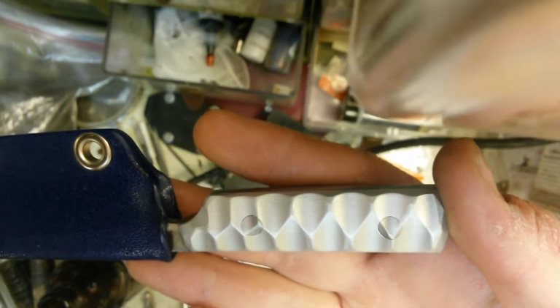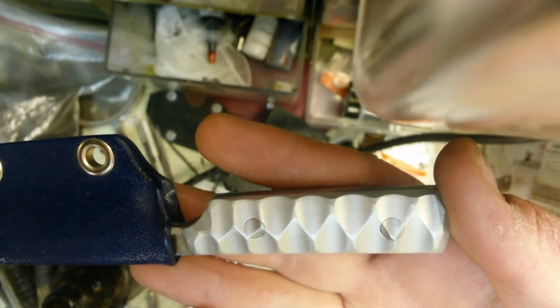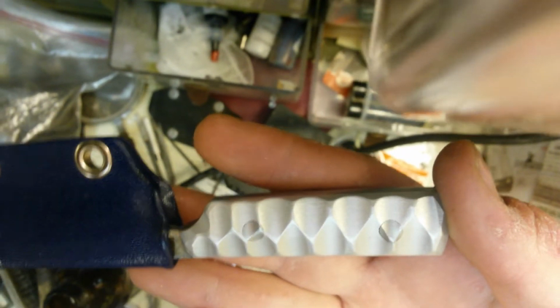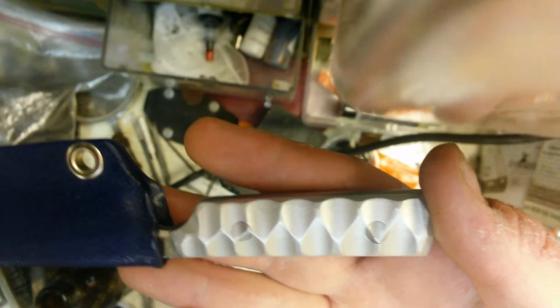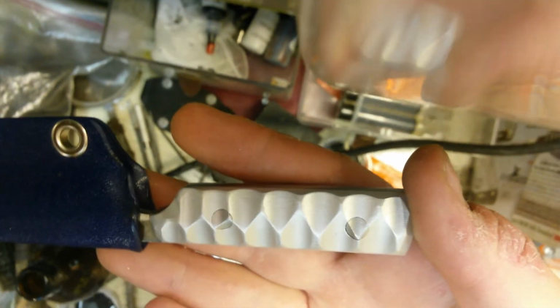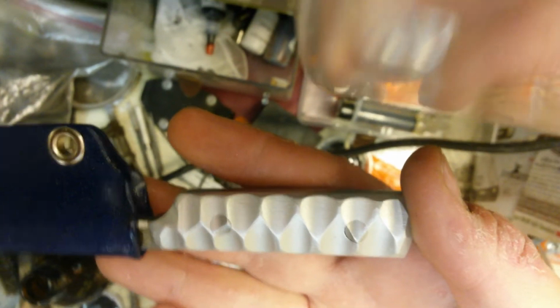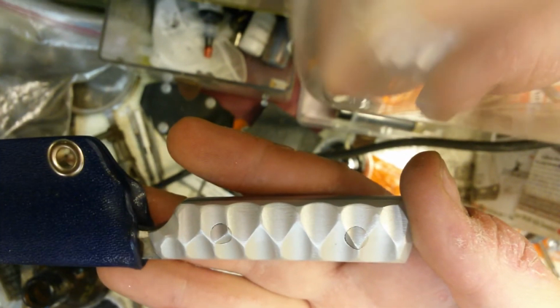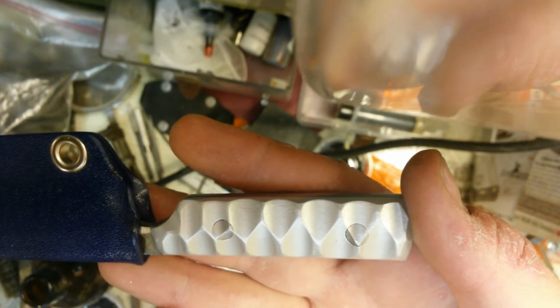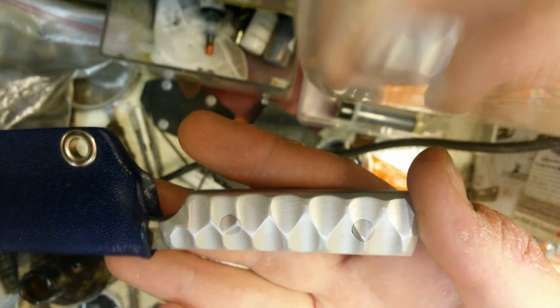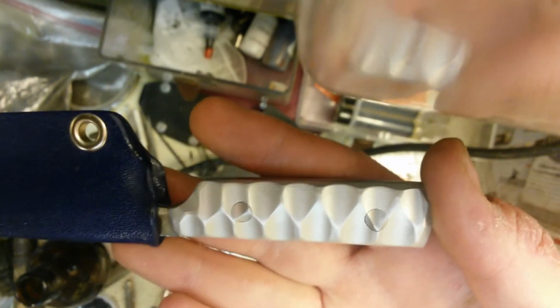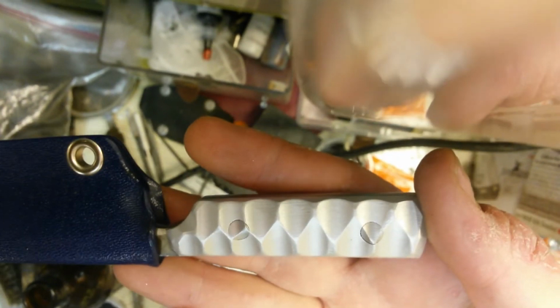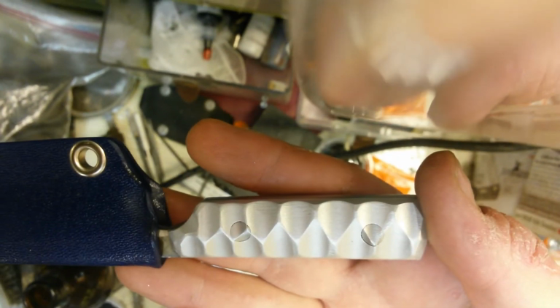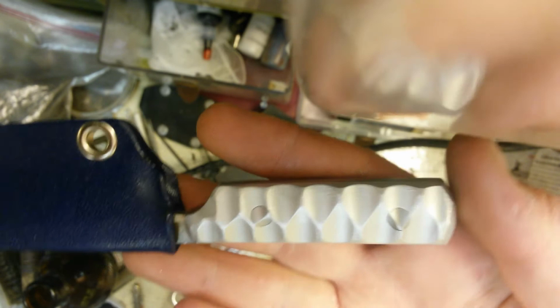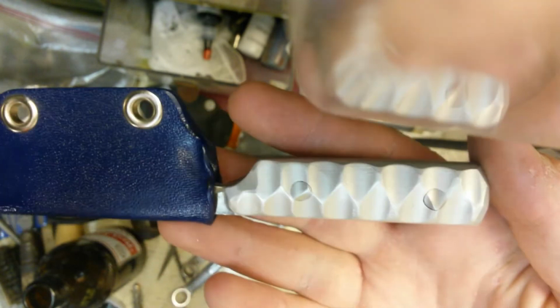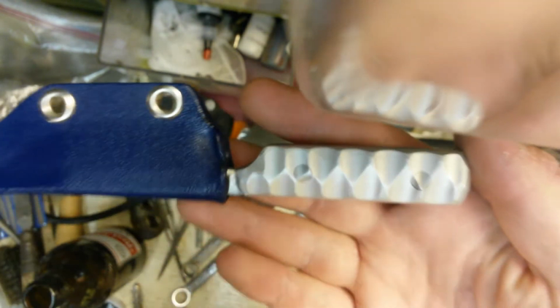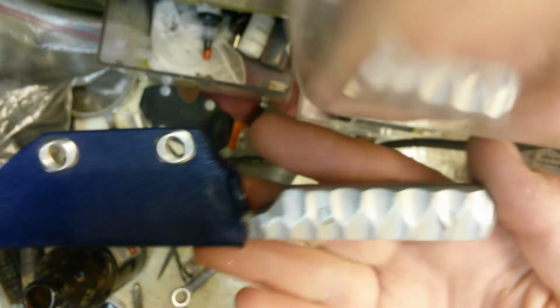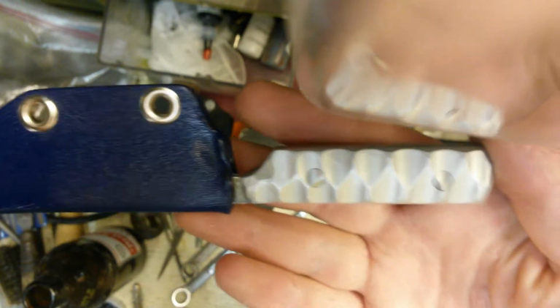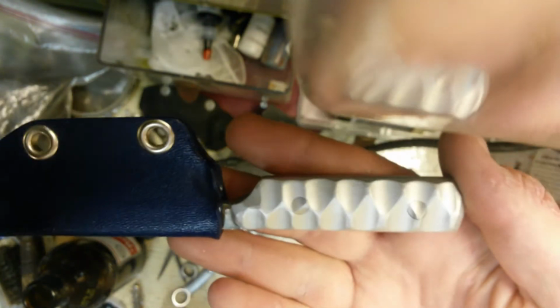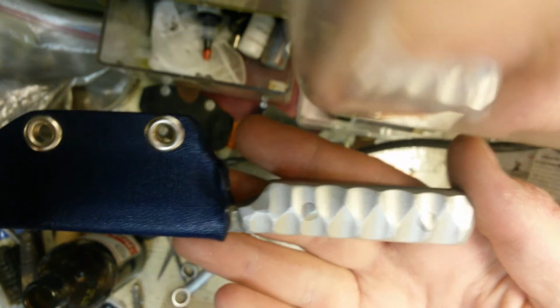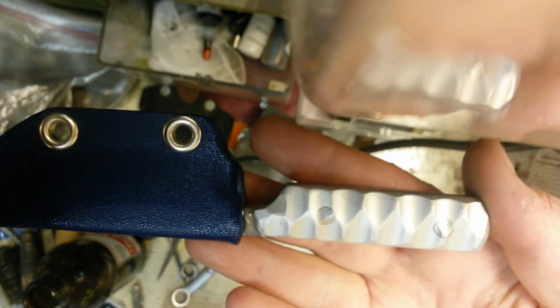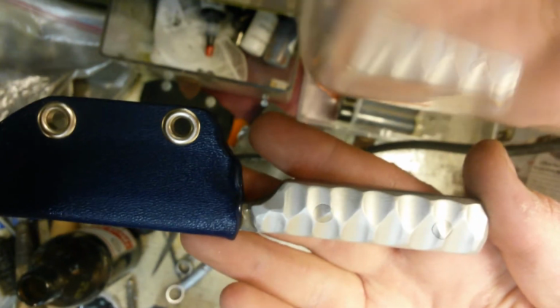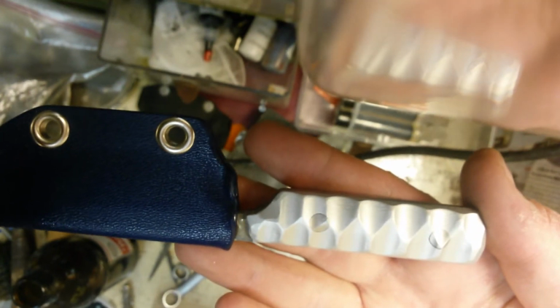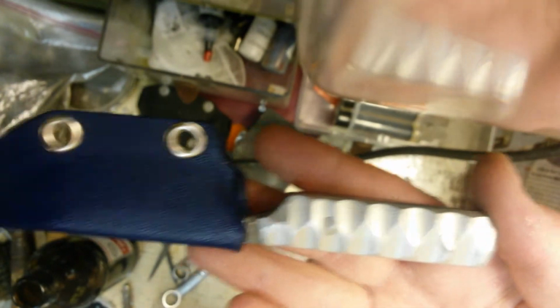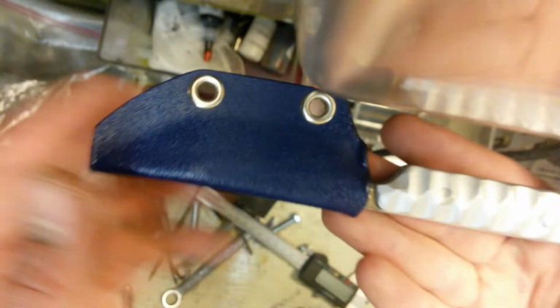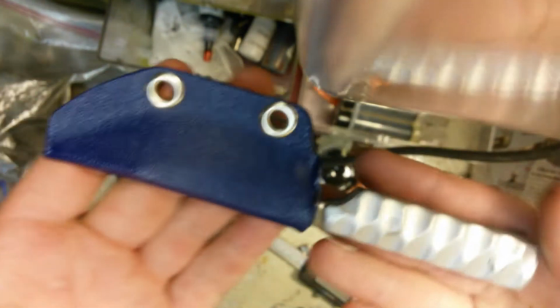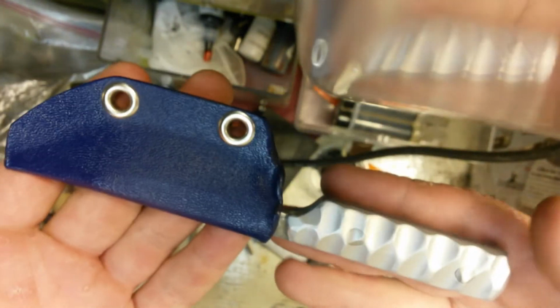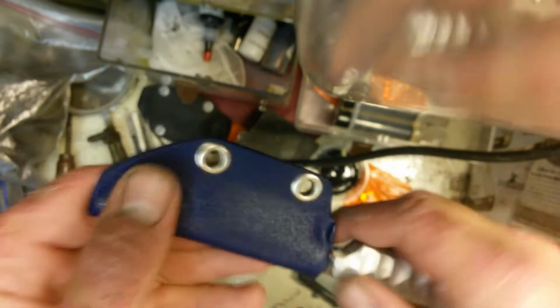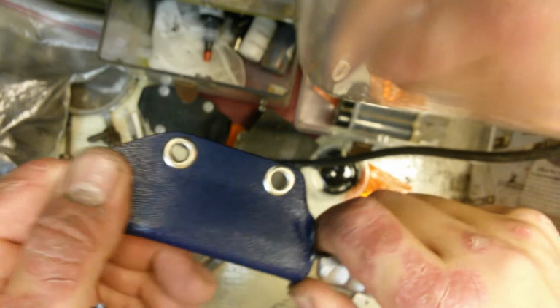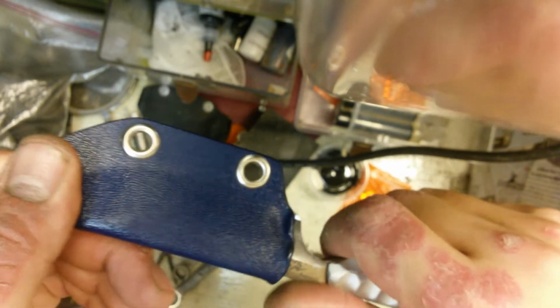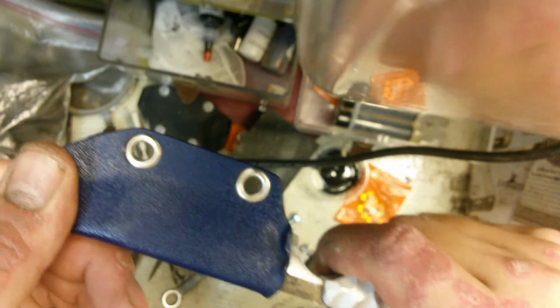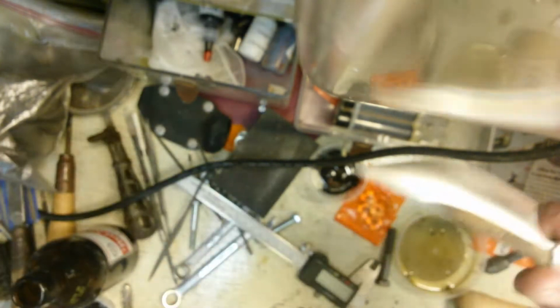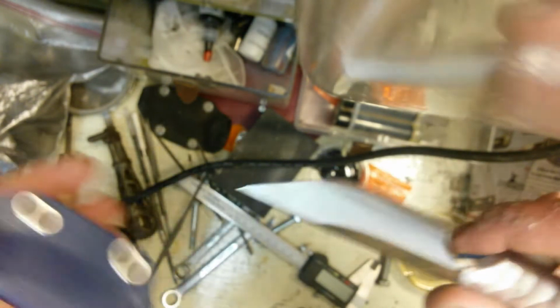You'll have to pardon the corner of the drawer there — I just have my phone sitting on a drawer so bear with me here. The little Kydex sheath actually works really nicely.